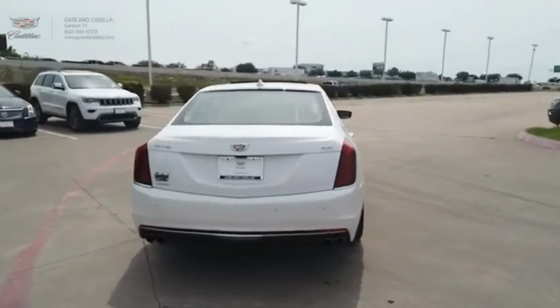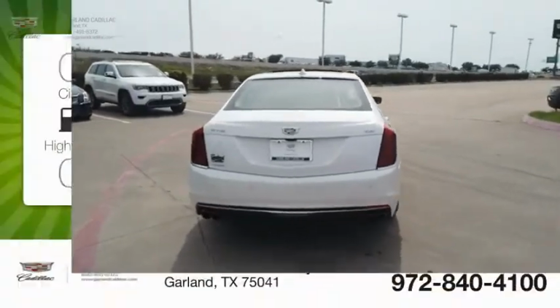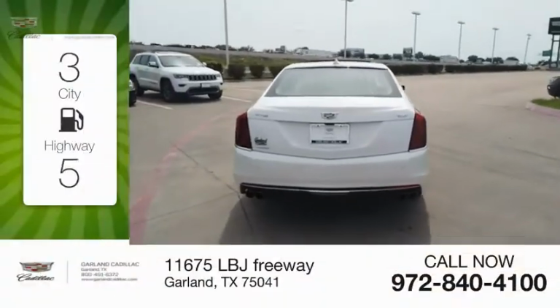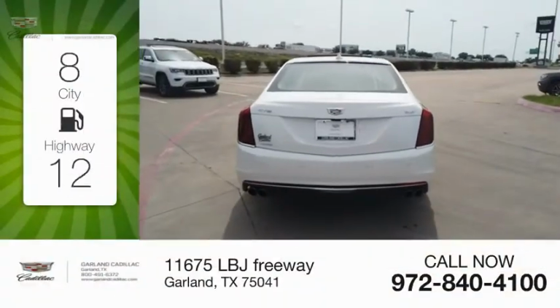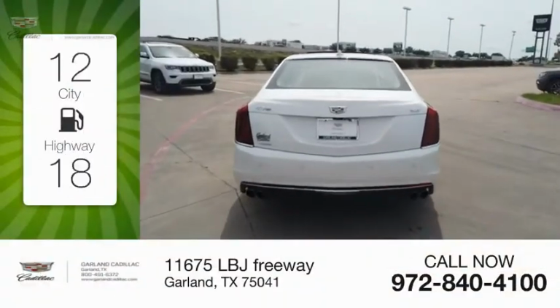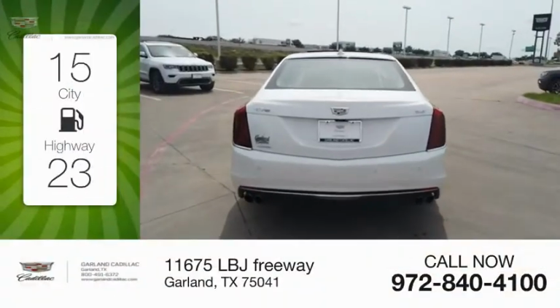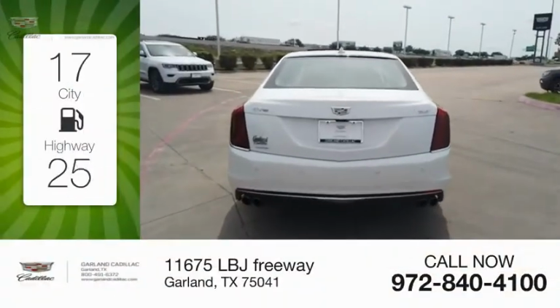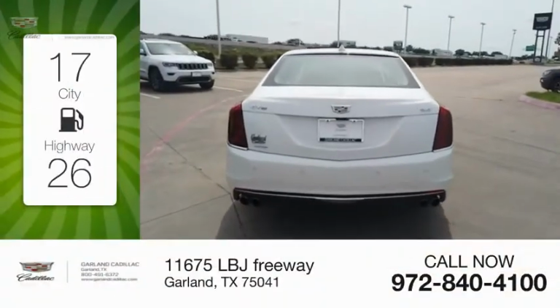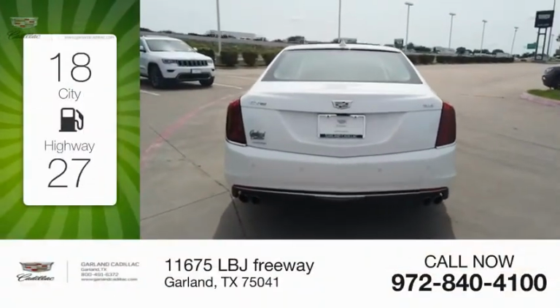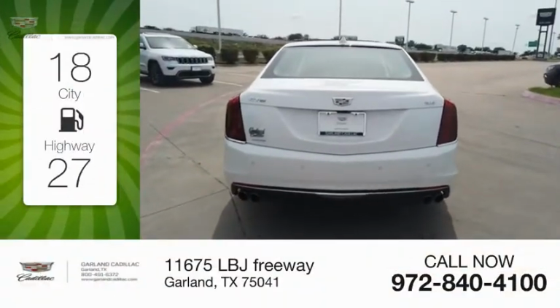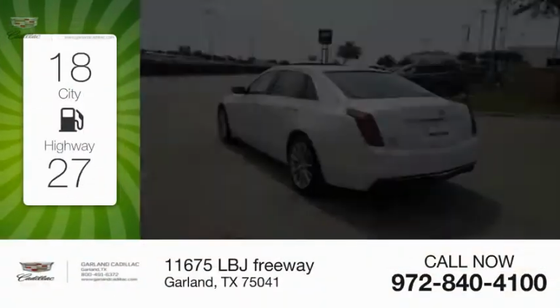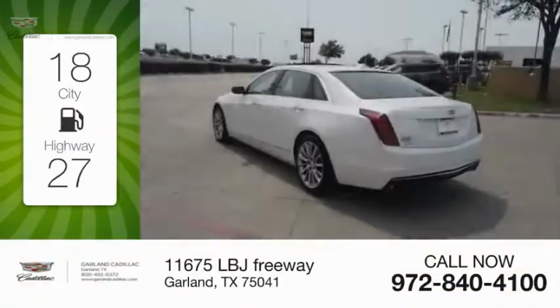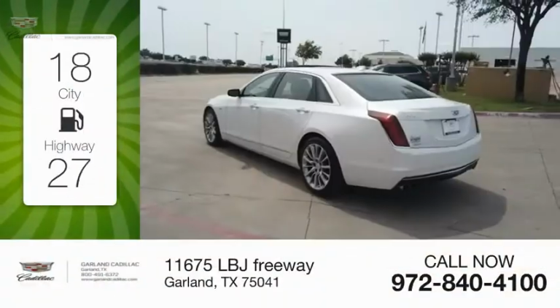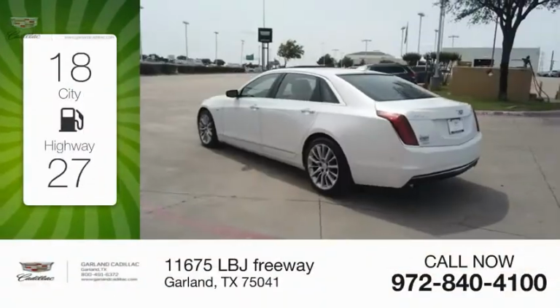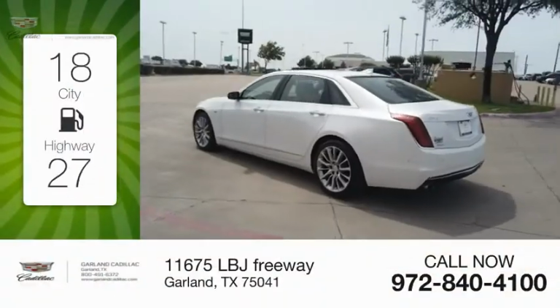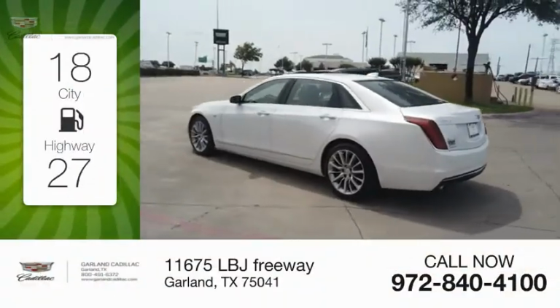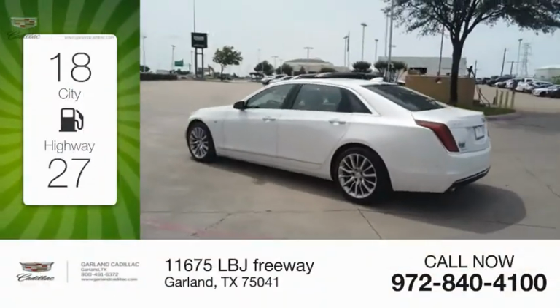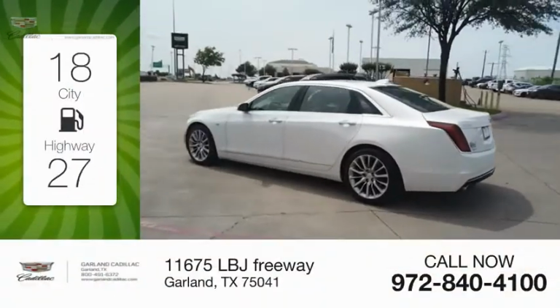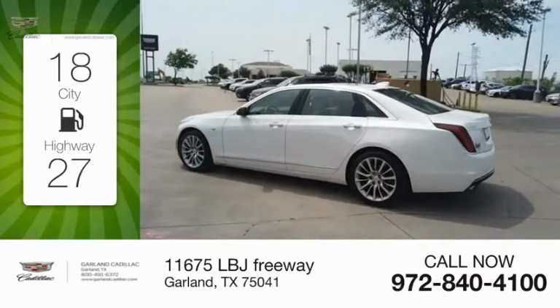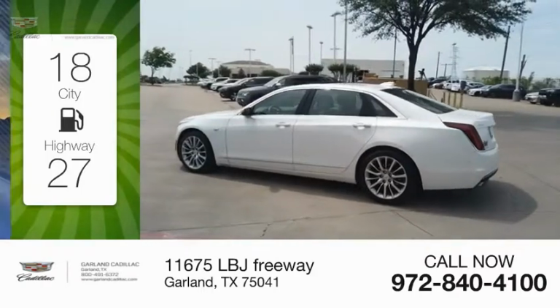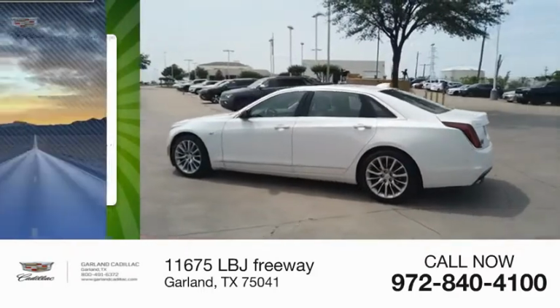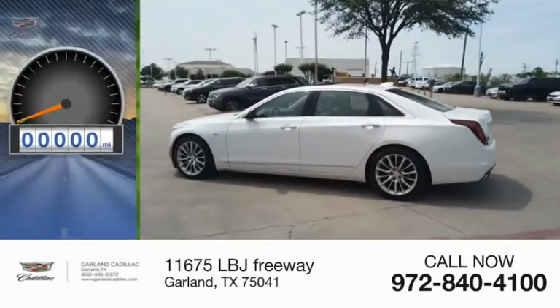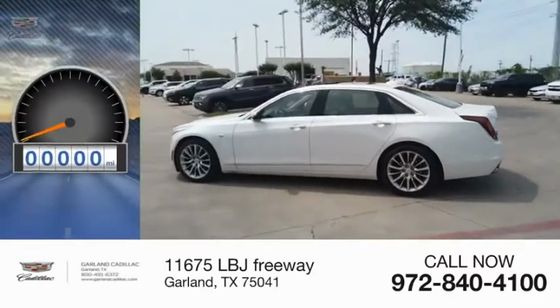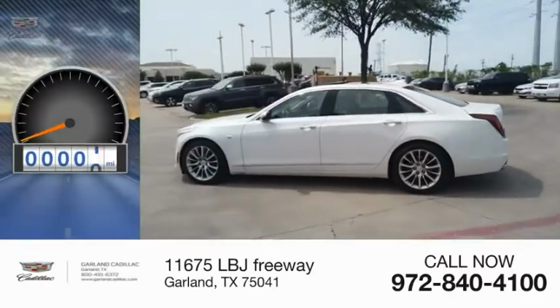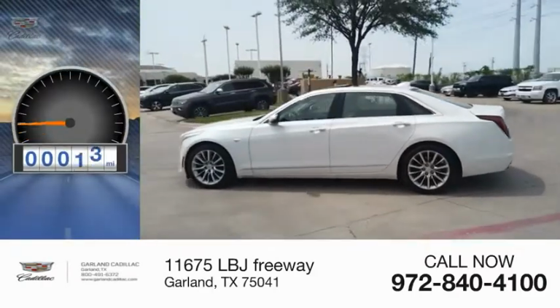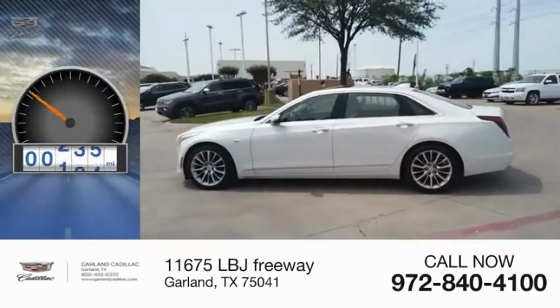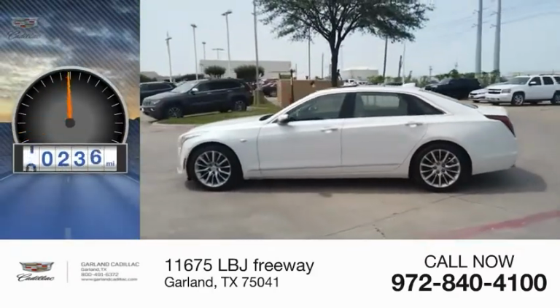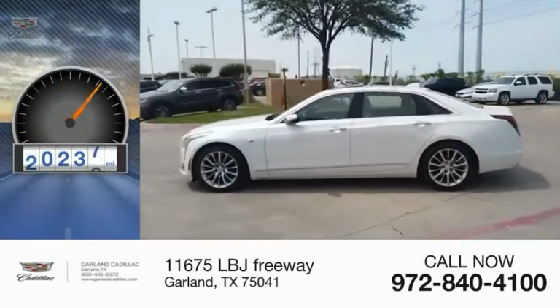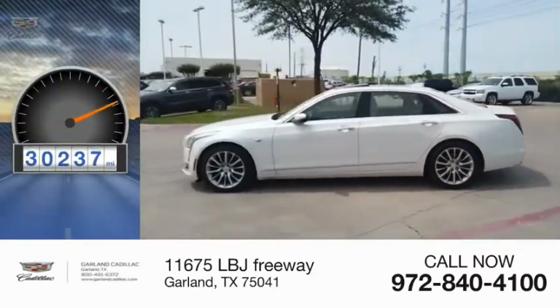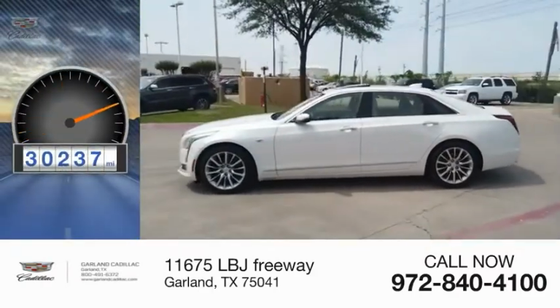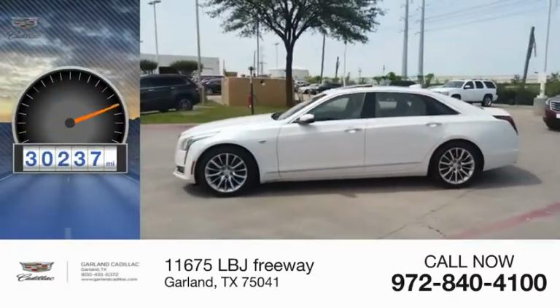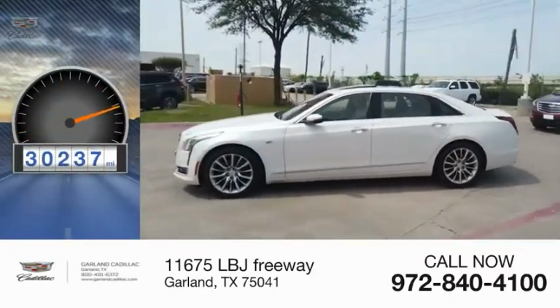Great fuel efficiency saves you money by requiring fewer trips to the gas station. This vehicle has less than 35,000 miles.